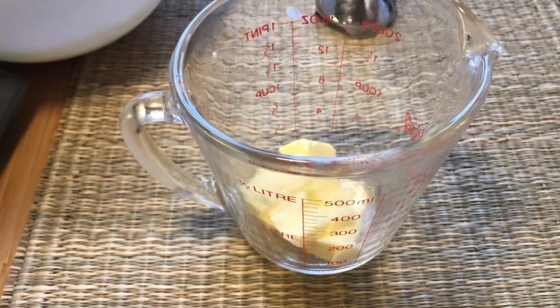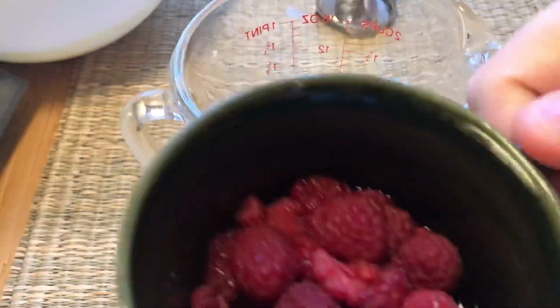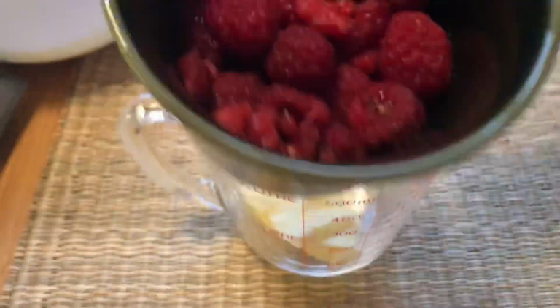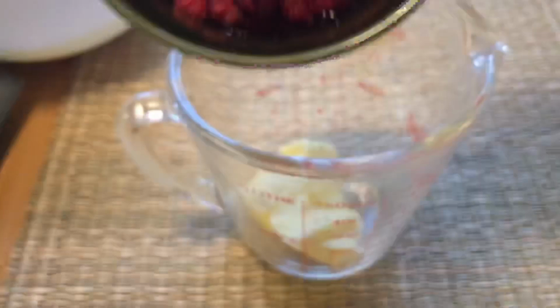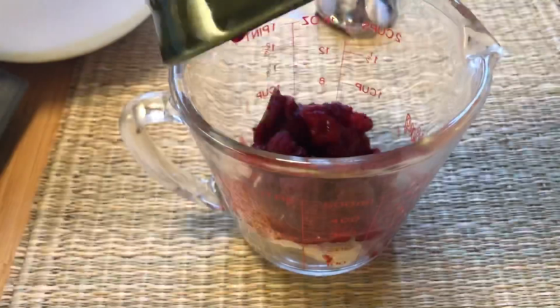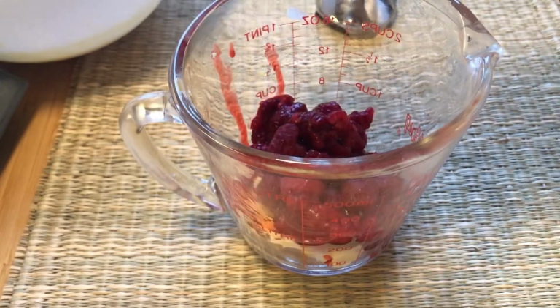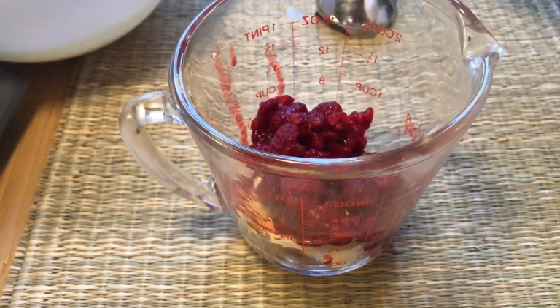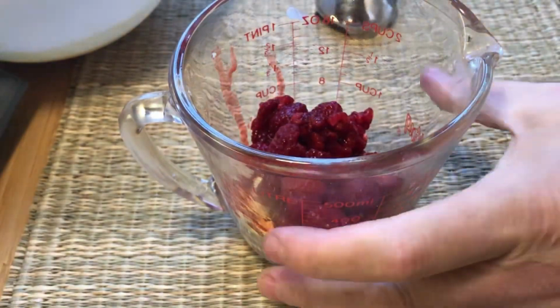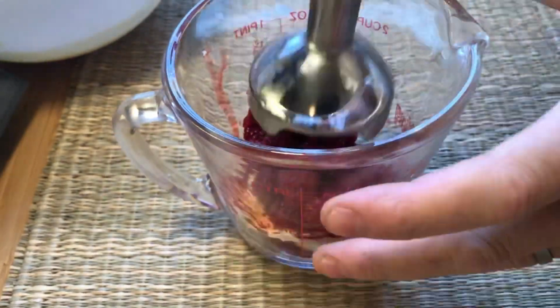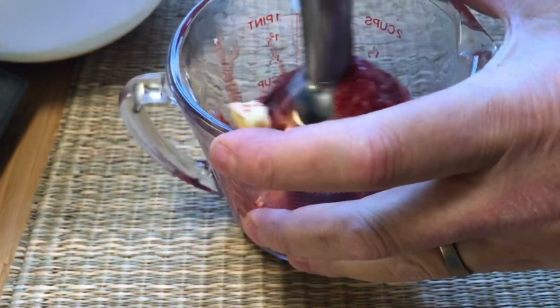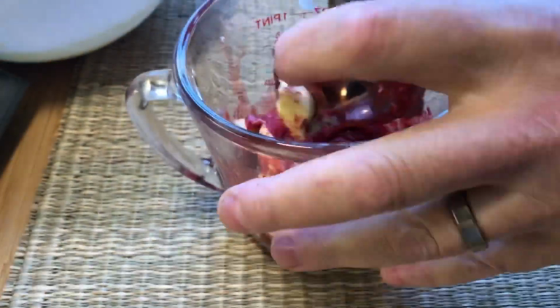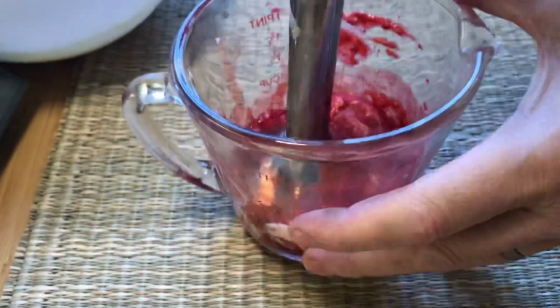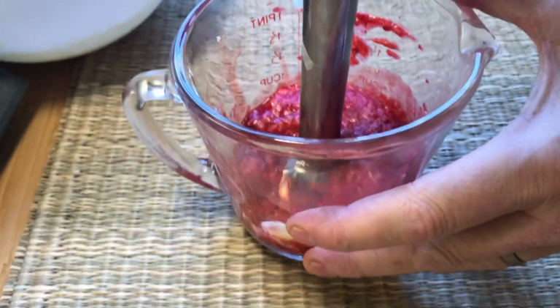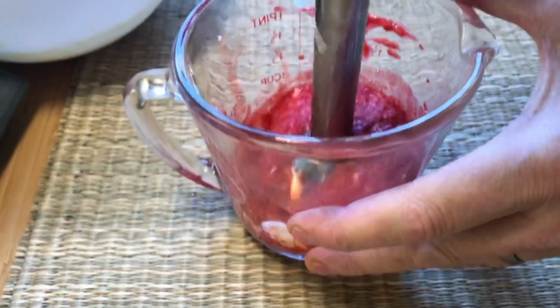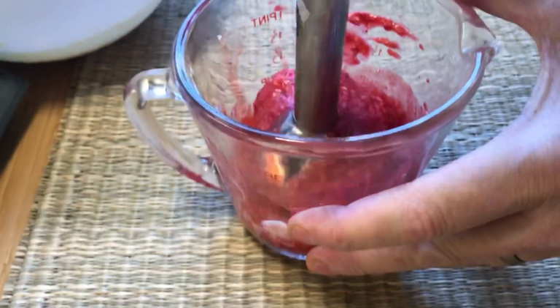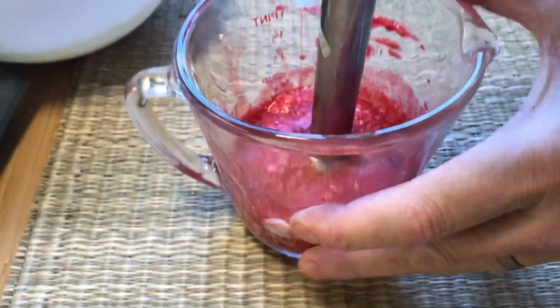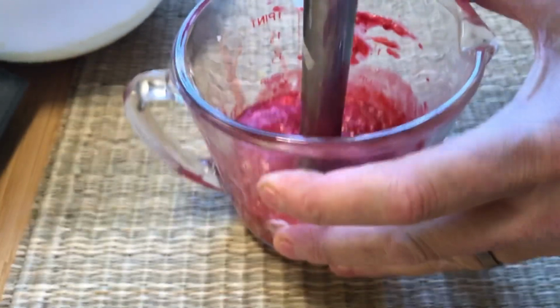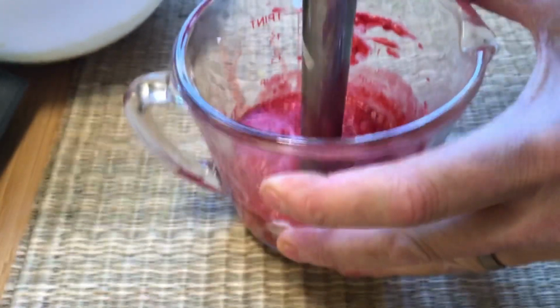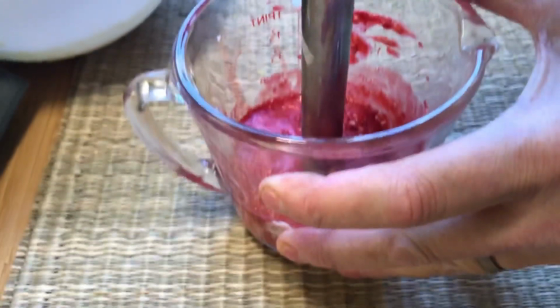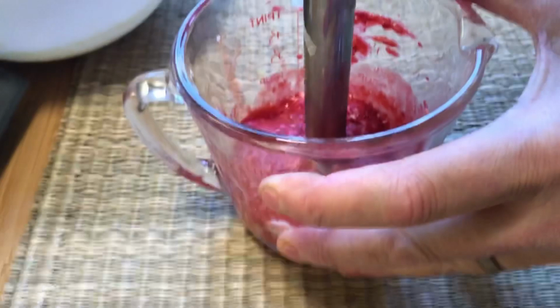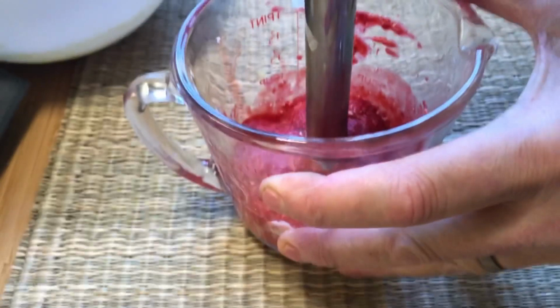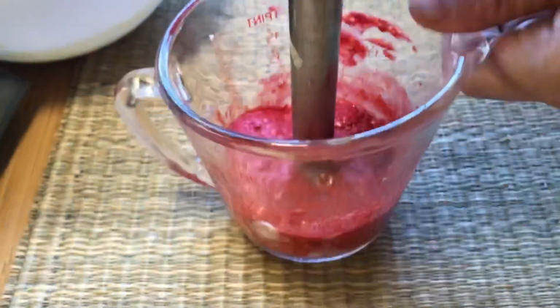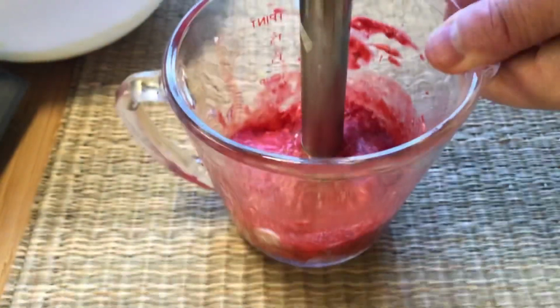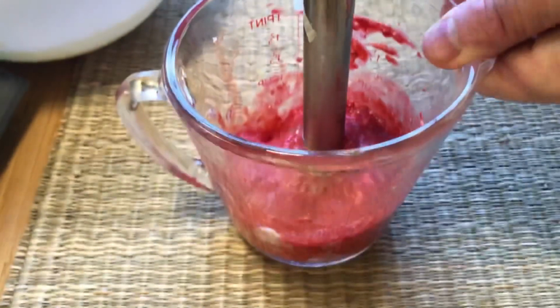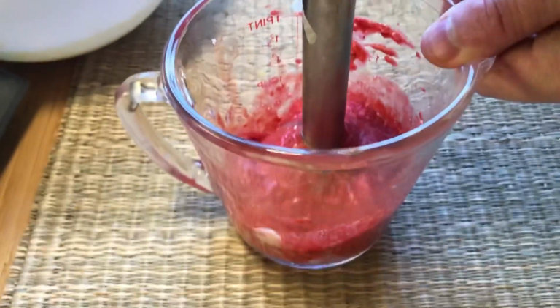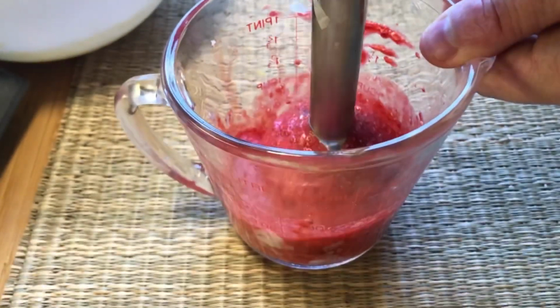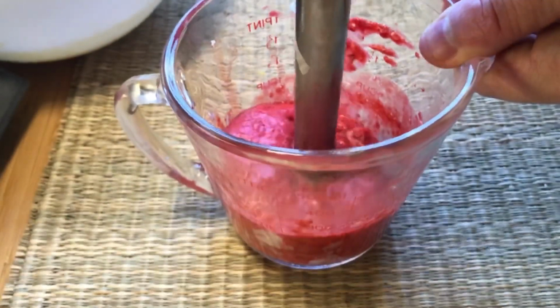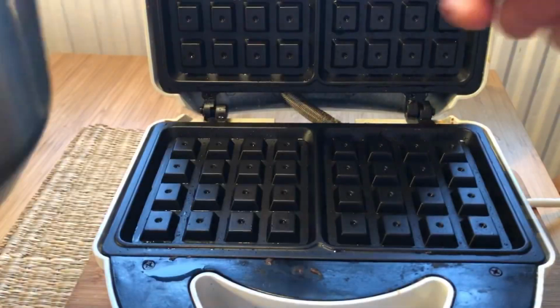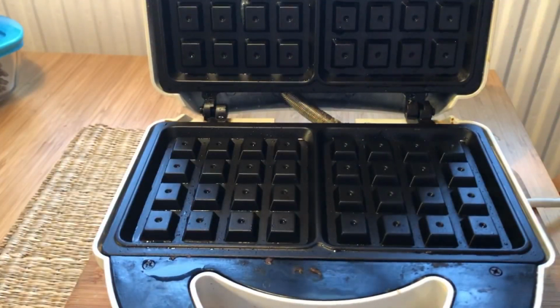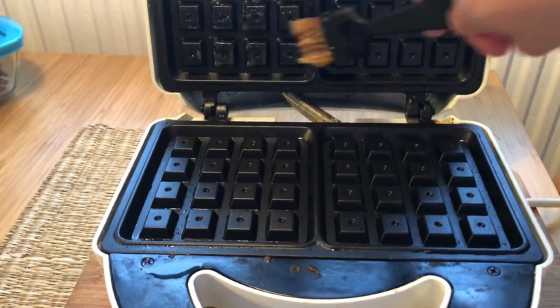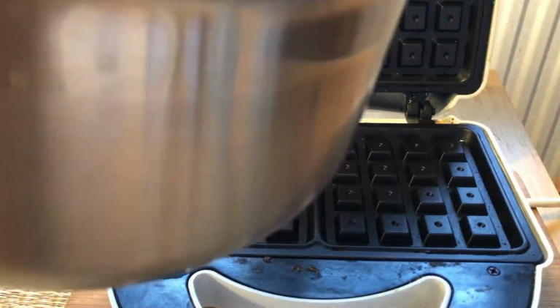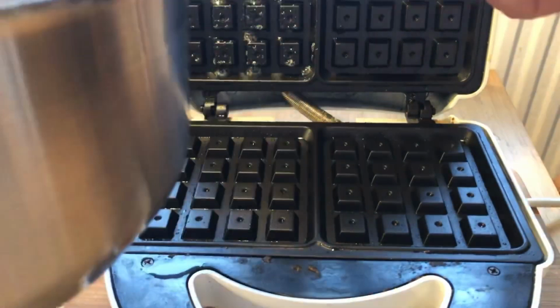Put it aside and let it rest for 5 minutes. Take 50 grams of room temperature butter and a quarter cup of raspberries or blueberries, and blend with an immersion blender.